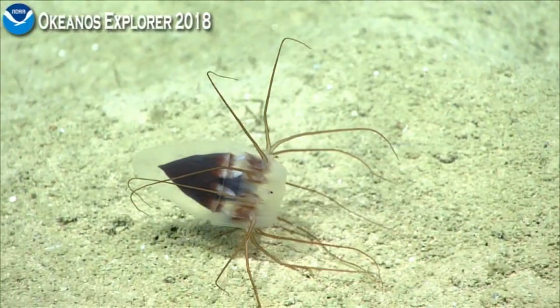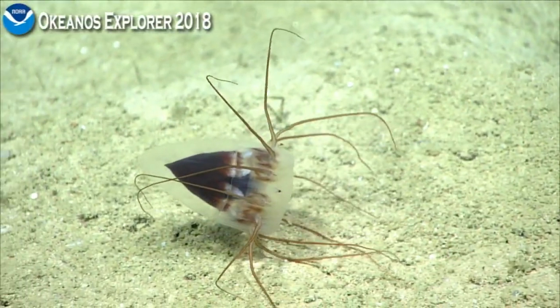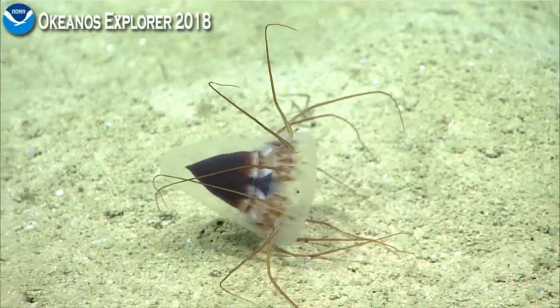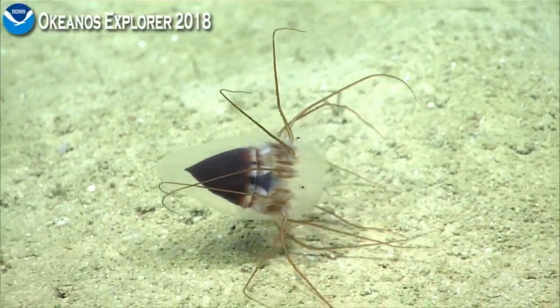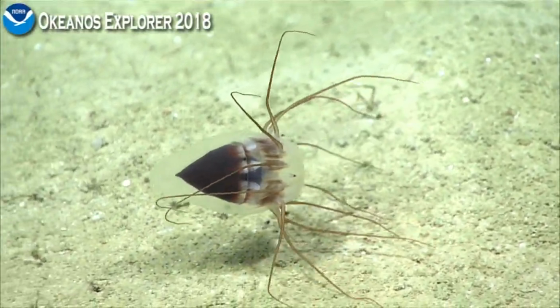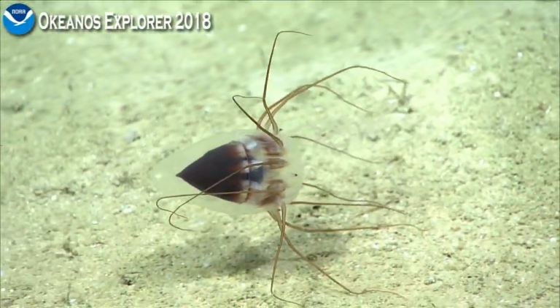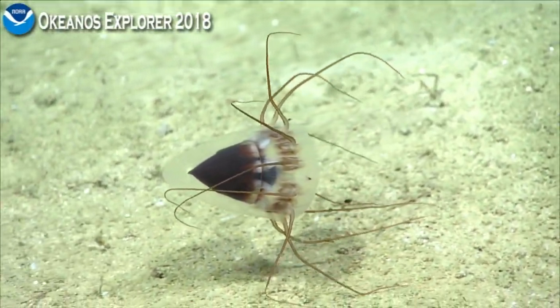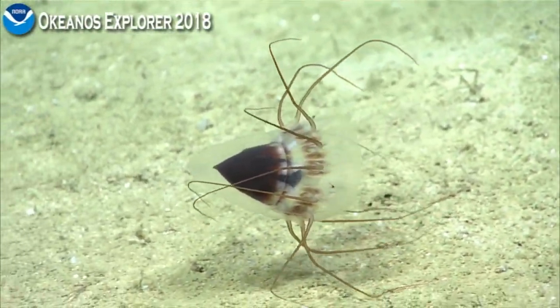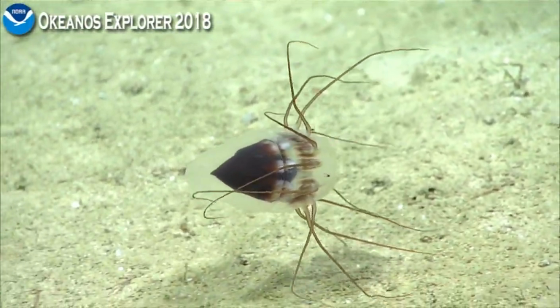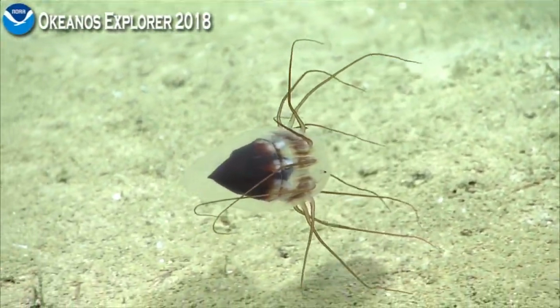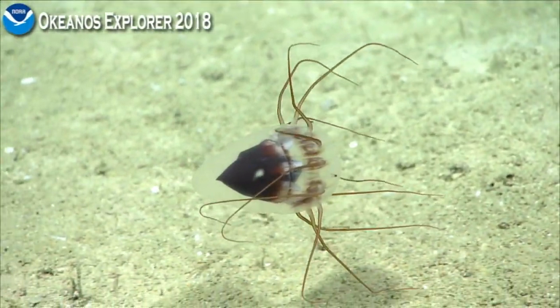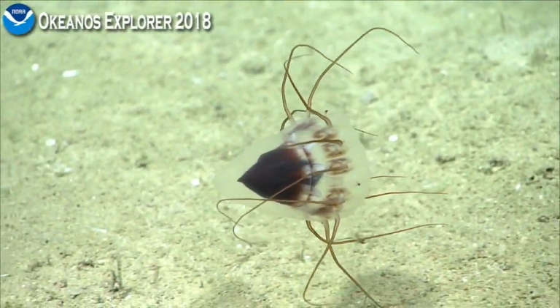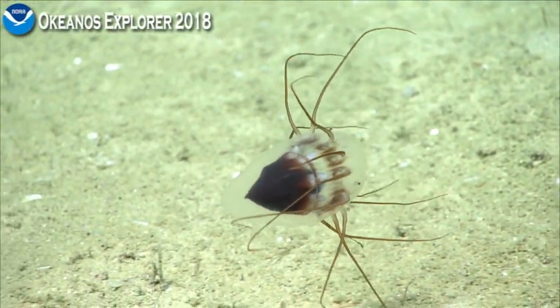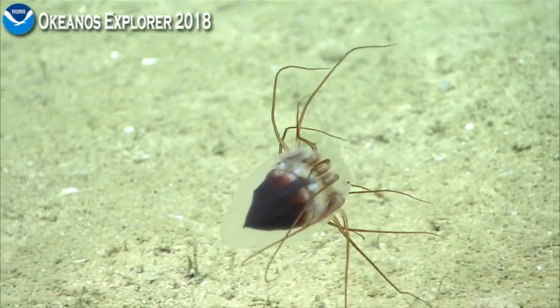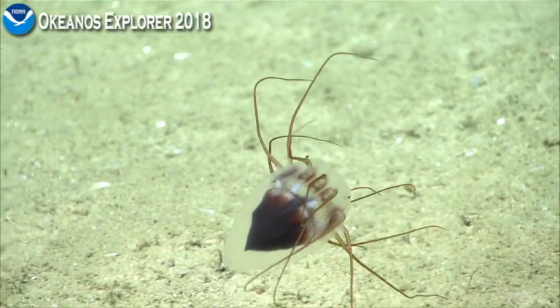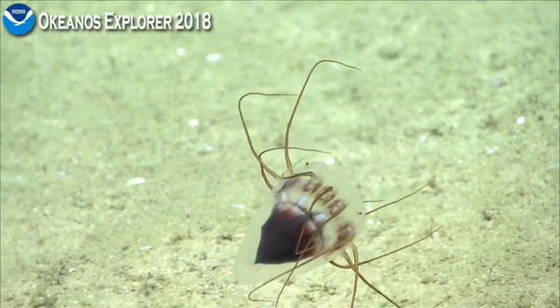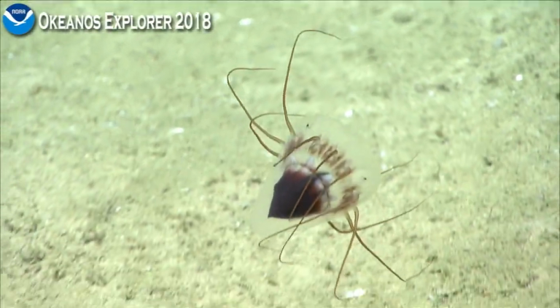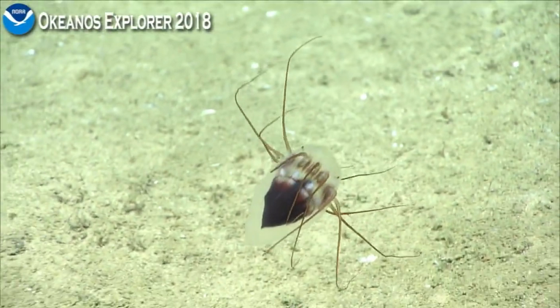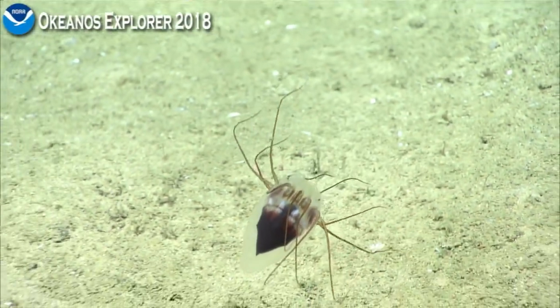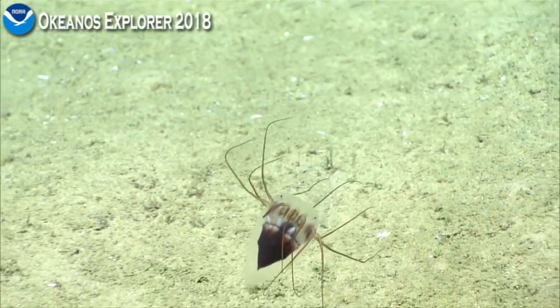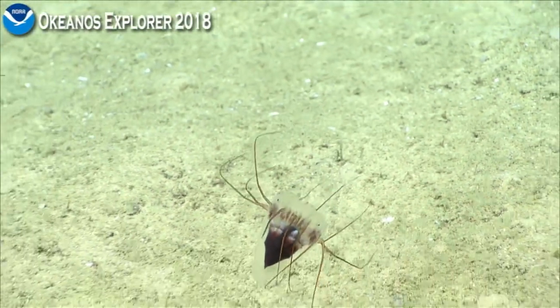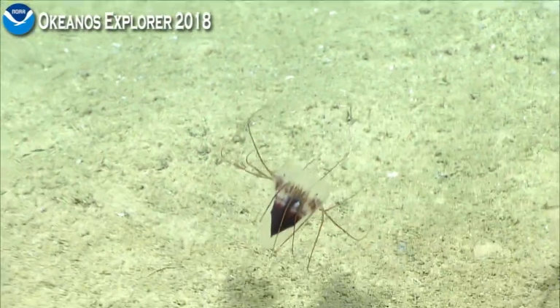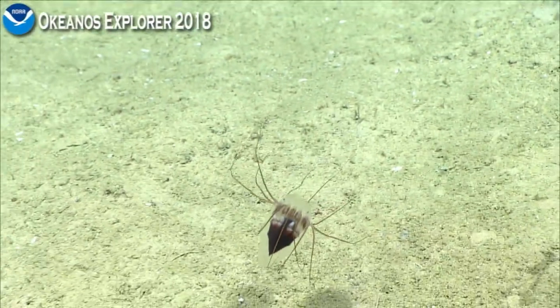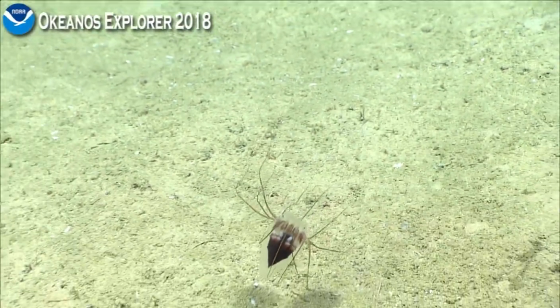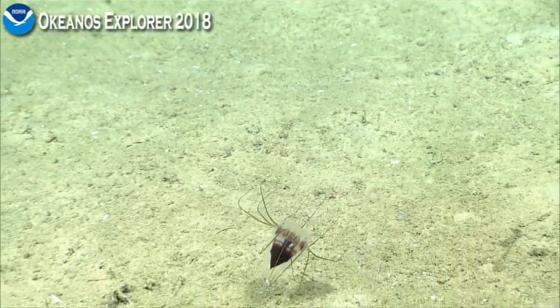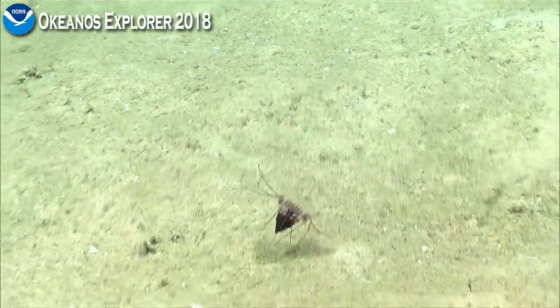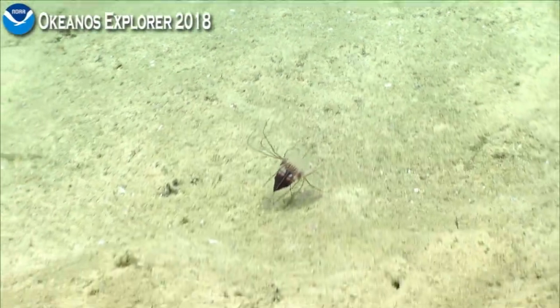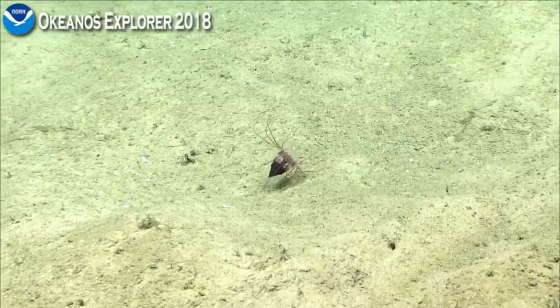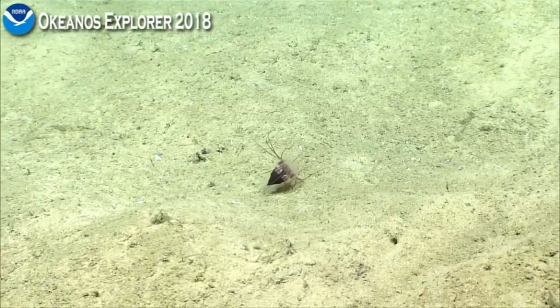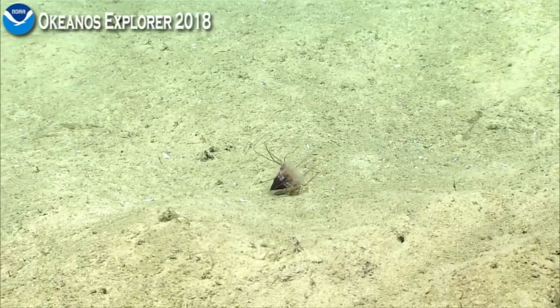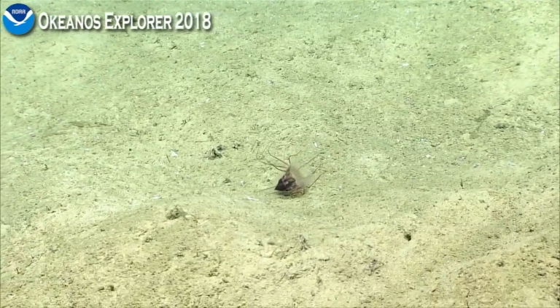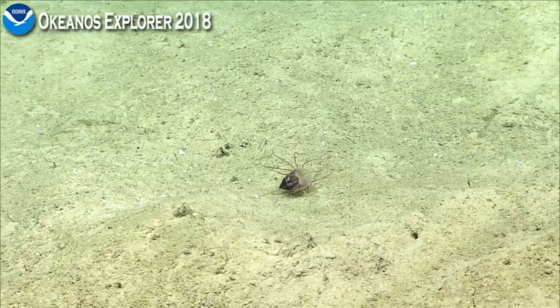Also, another example of a pigmented gut. You see that purple color surrounding the gut. And so if they were to ingest bioluminescent prey, those prey wouldn't be seen.